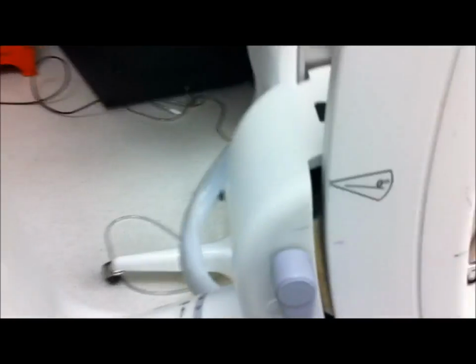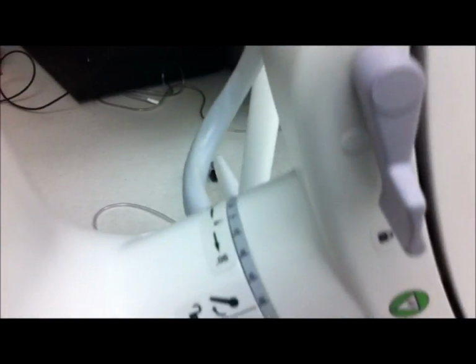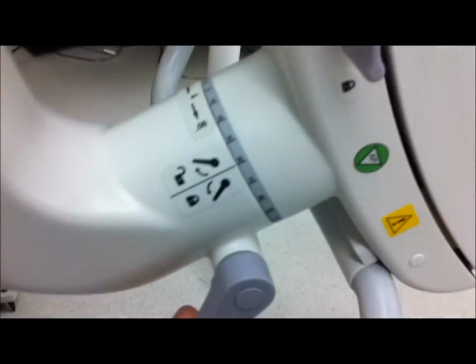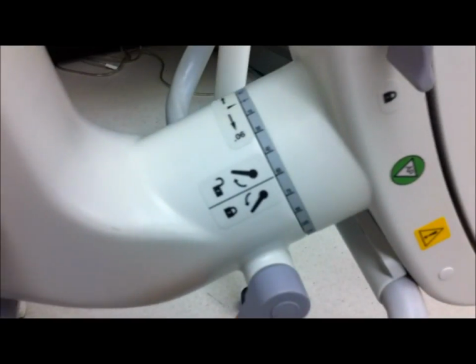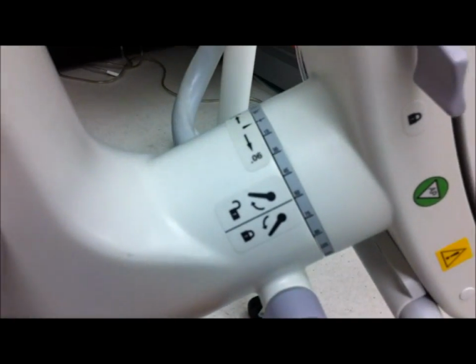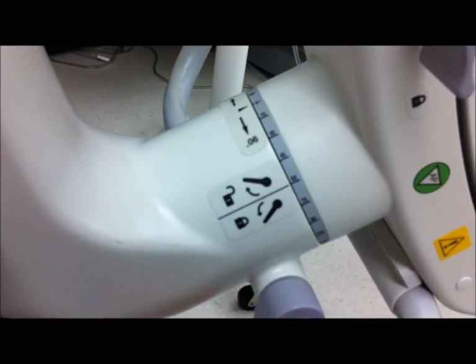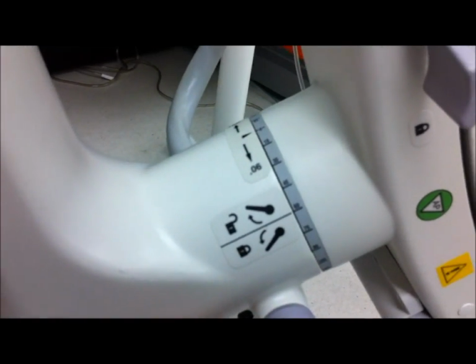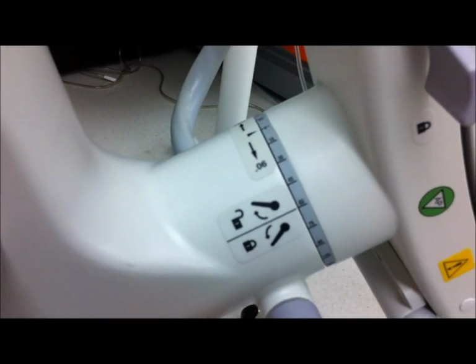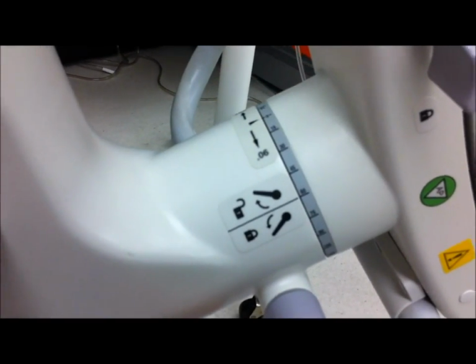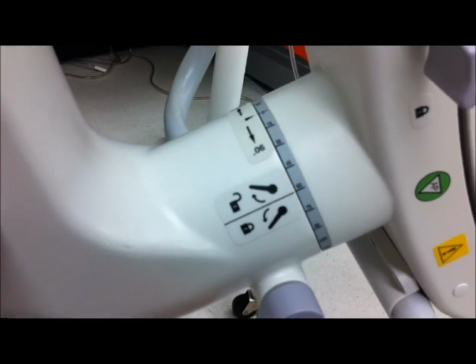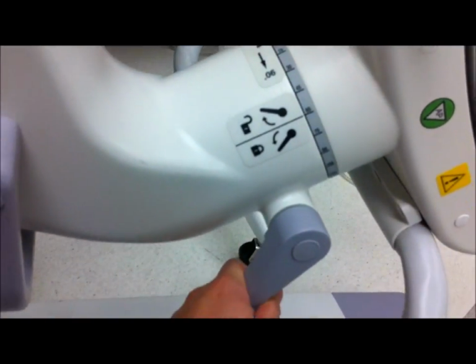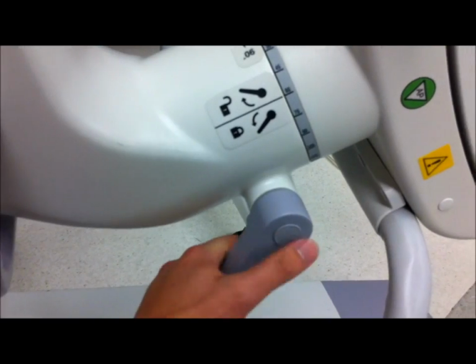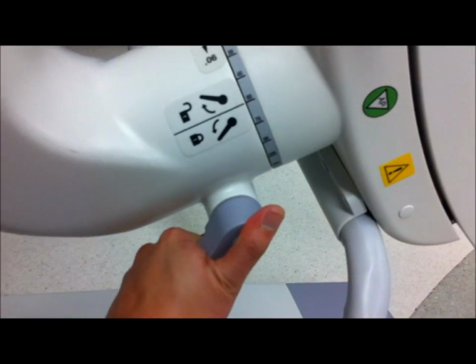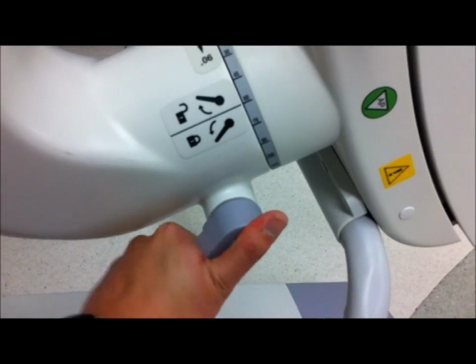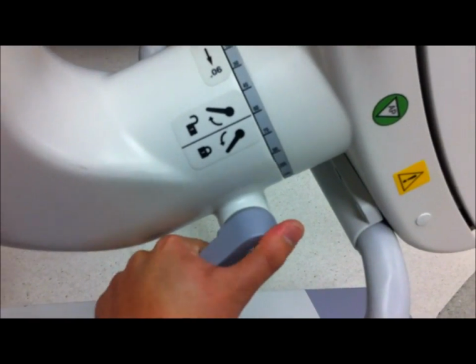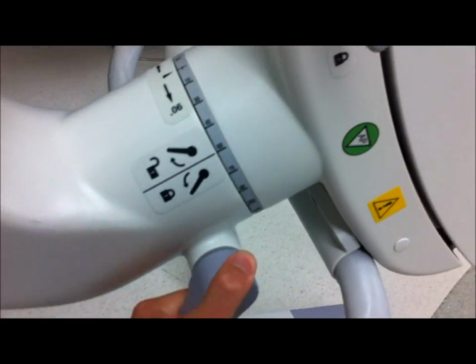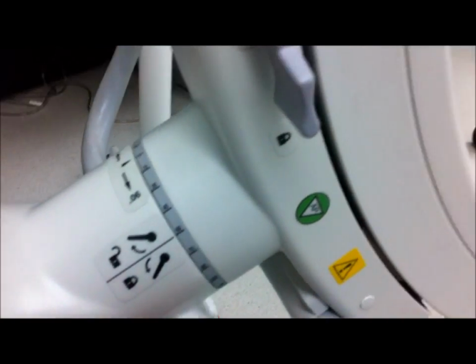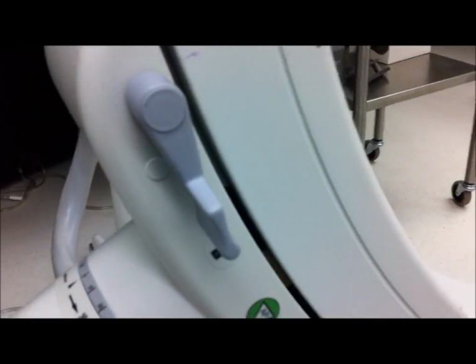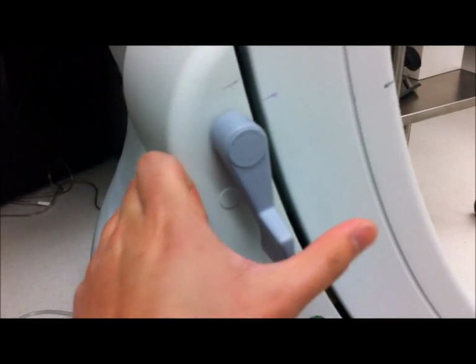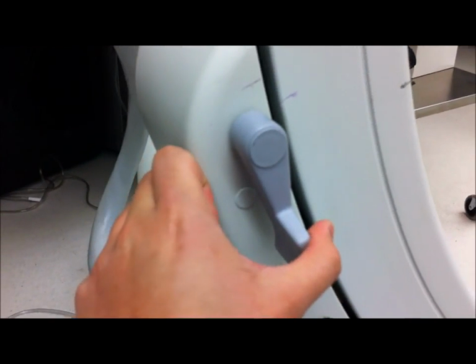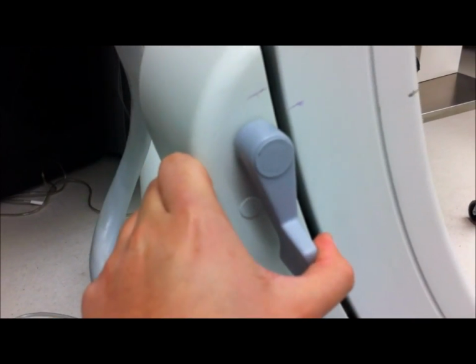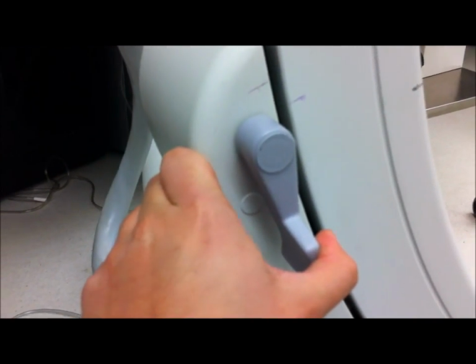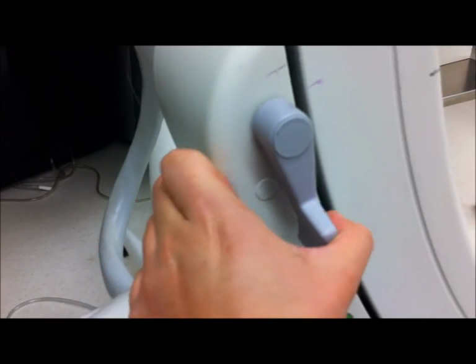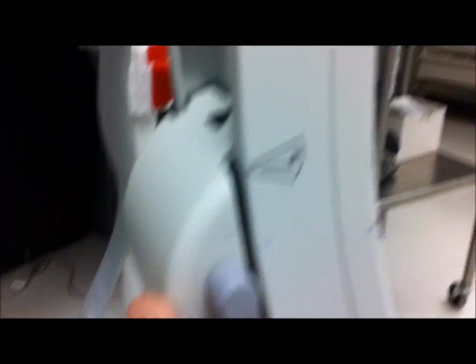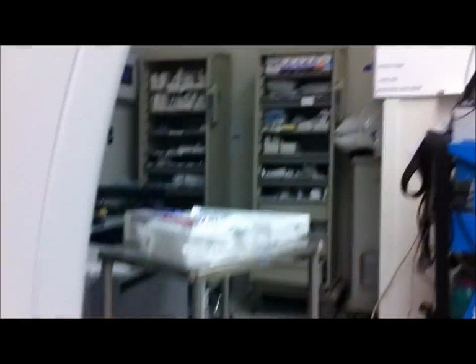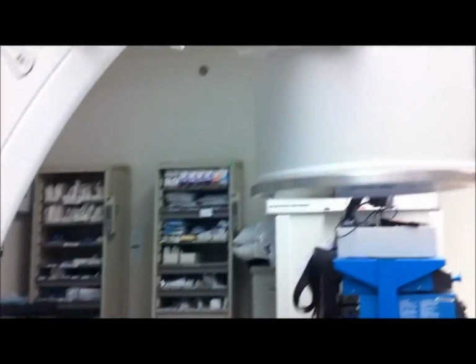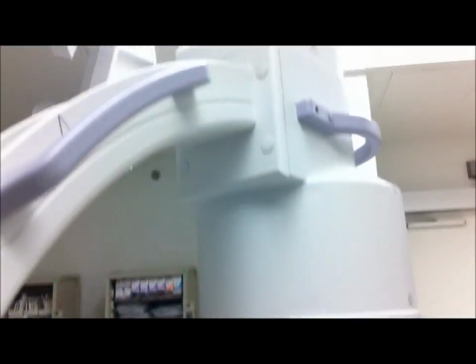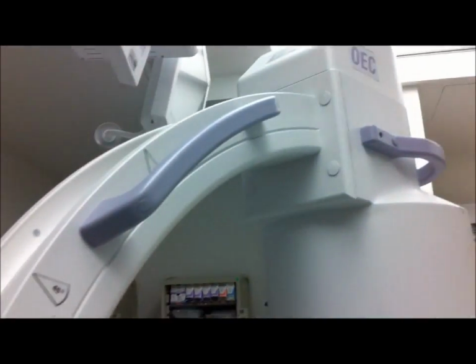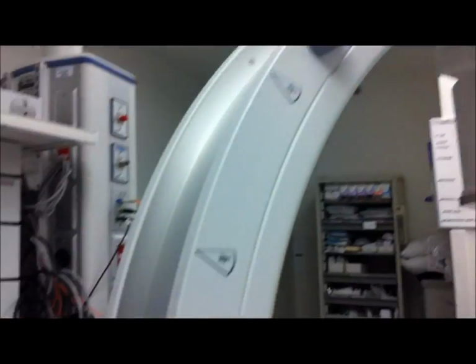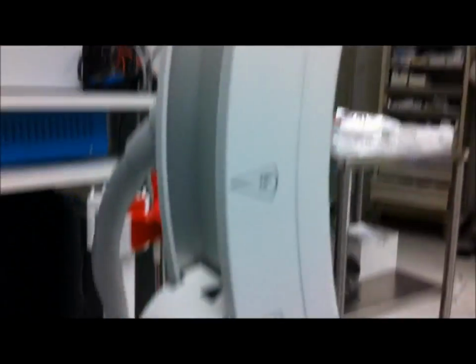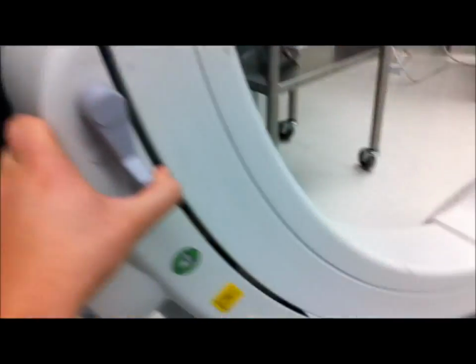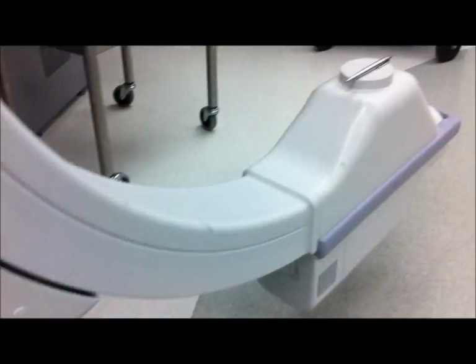Here is another tilt function. This kind of gives you an oblique and a tilt at the exact same time. So you lift it up and you can tilt the machine. And here is the standard AP lateral, so you can turn the C up and down as needed.